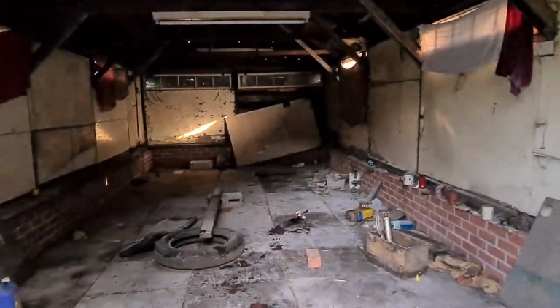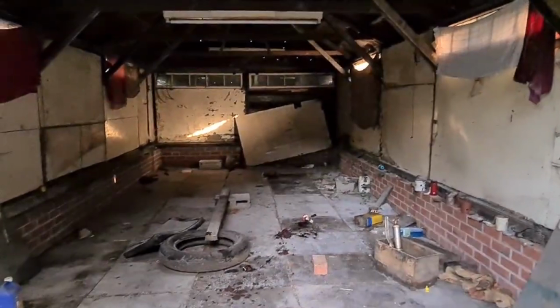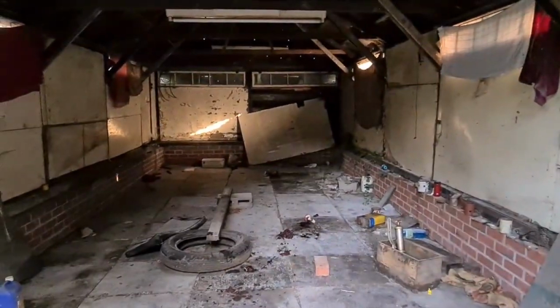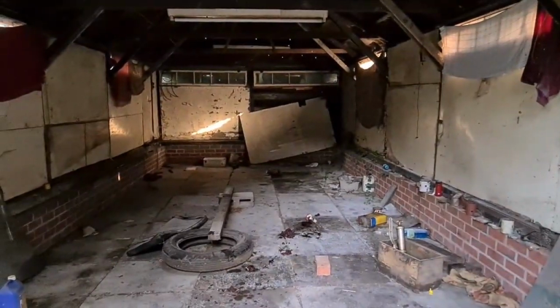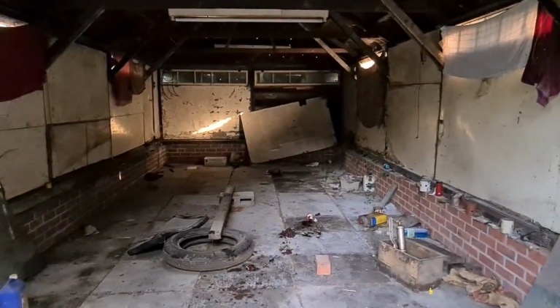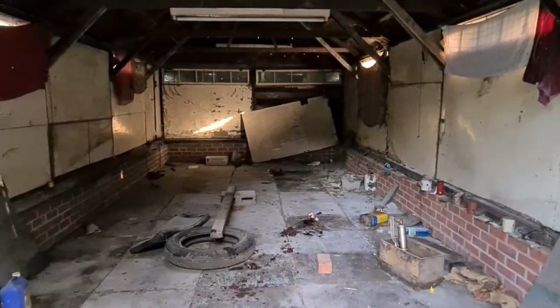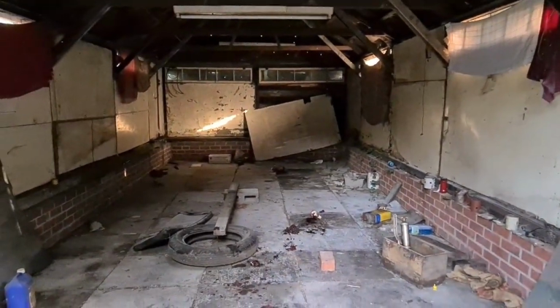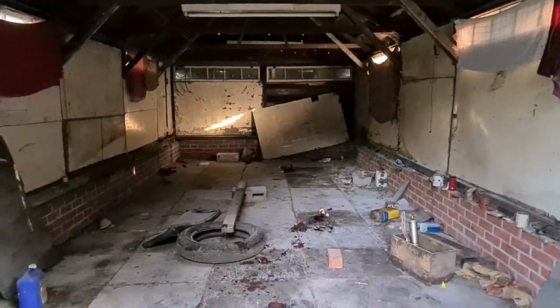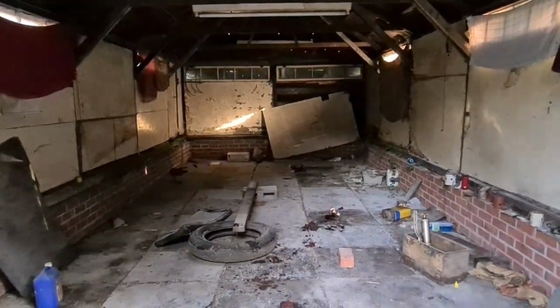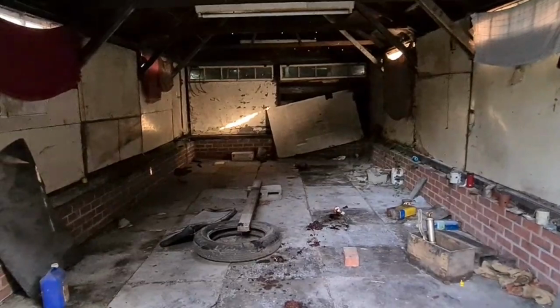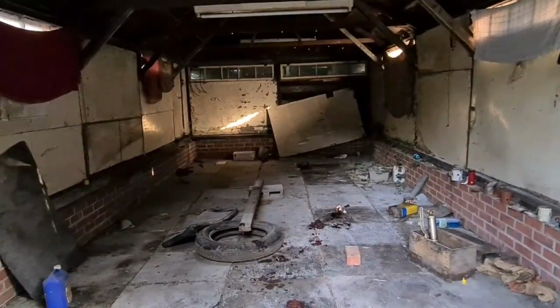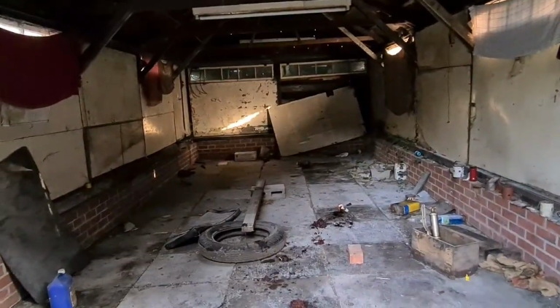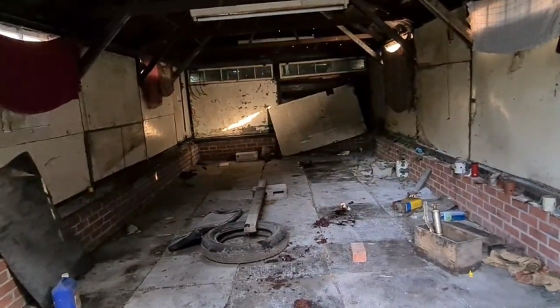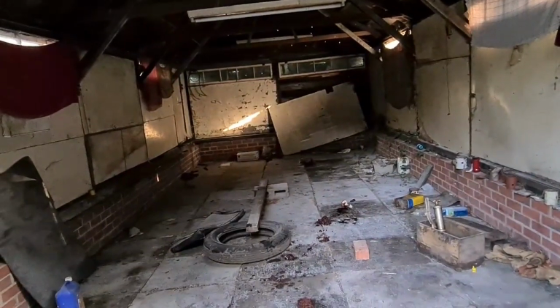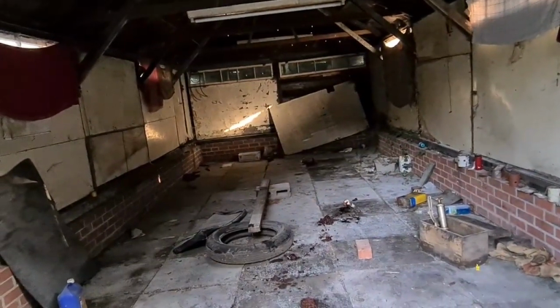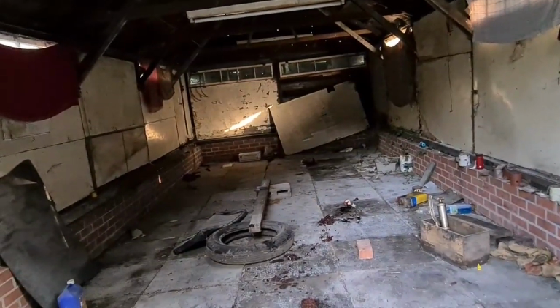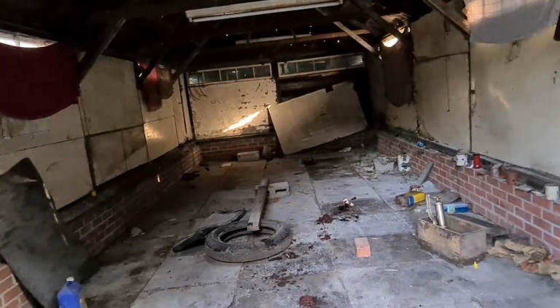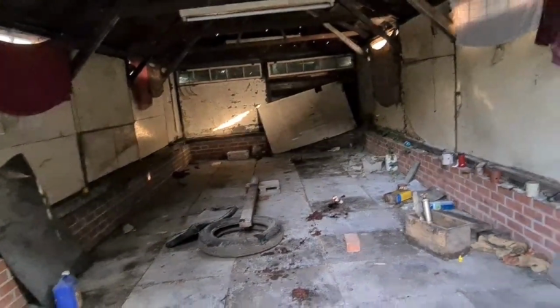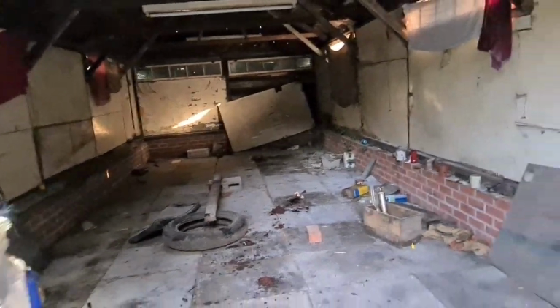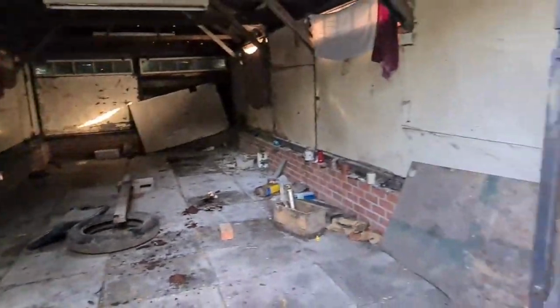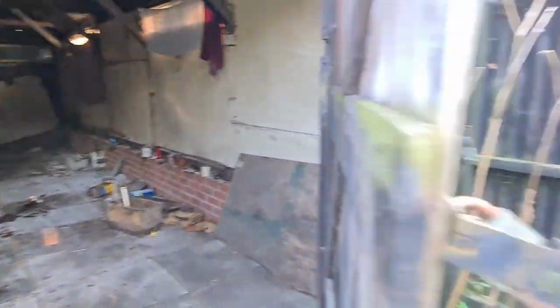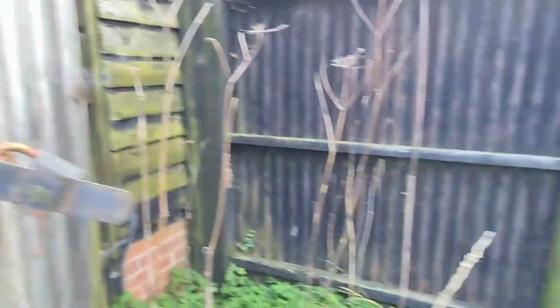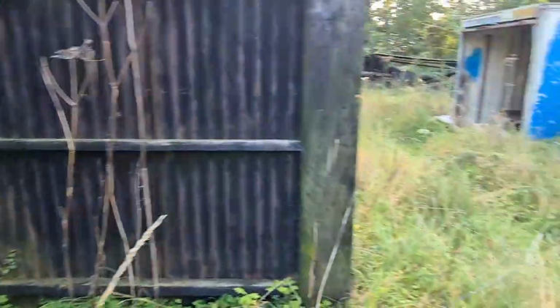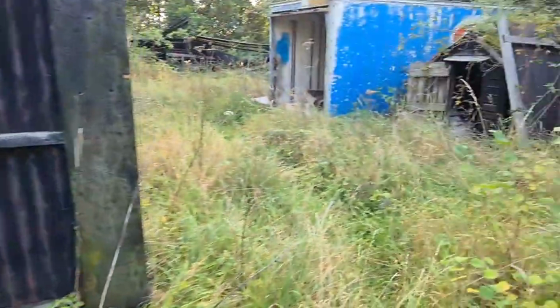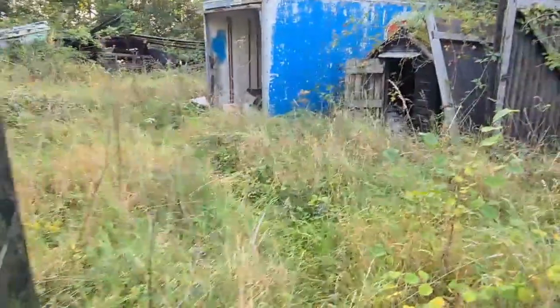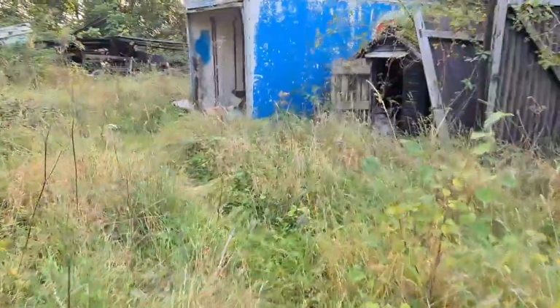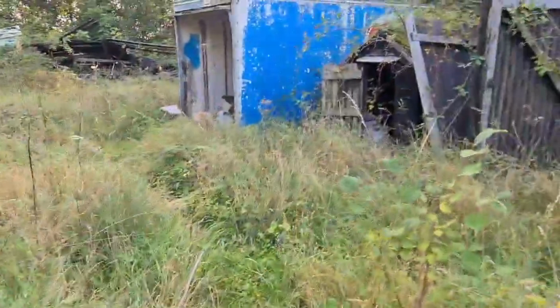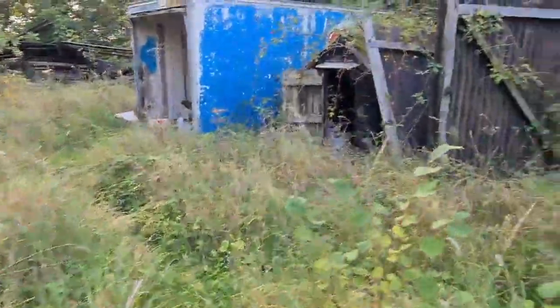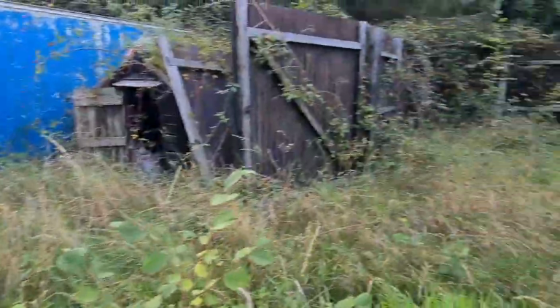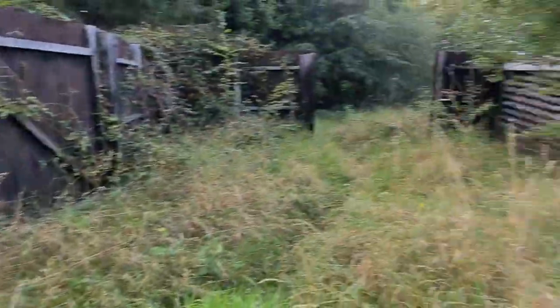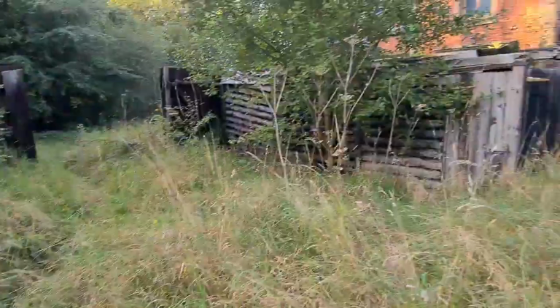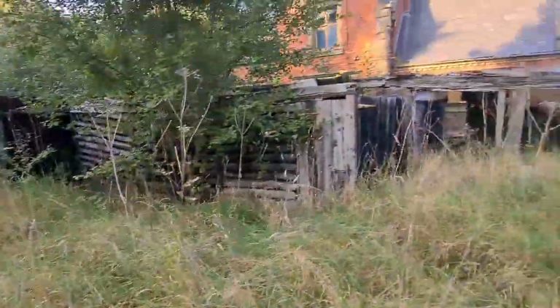Another empty garage - there was a nice car in there once, back in the day. Not now. Good old house.